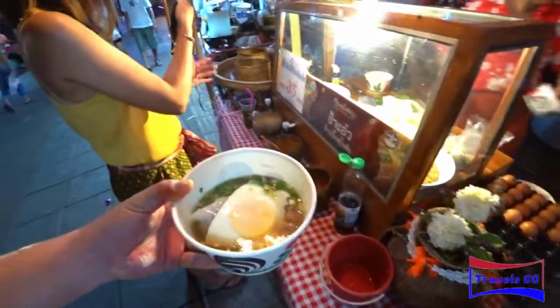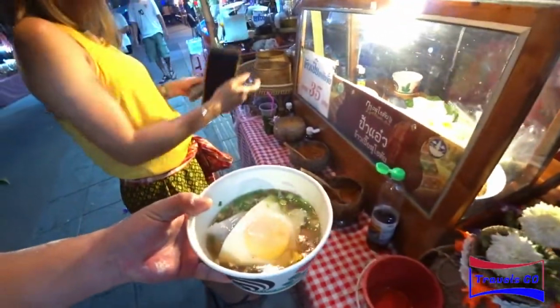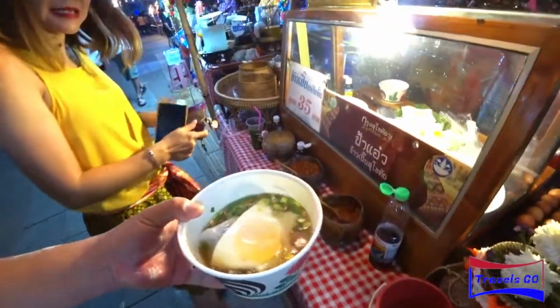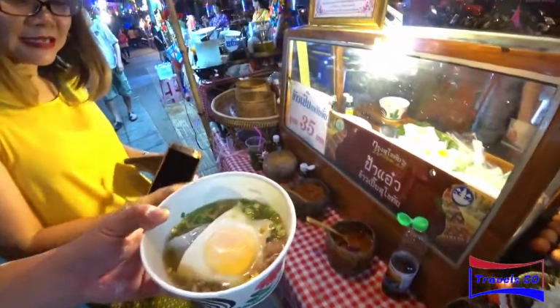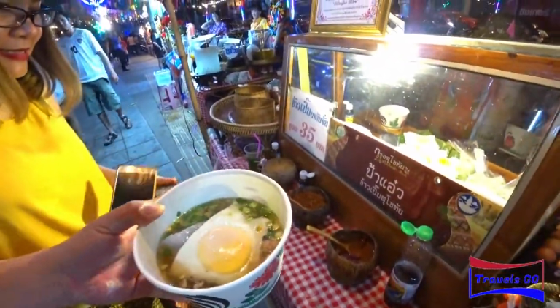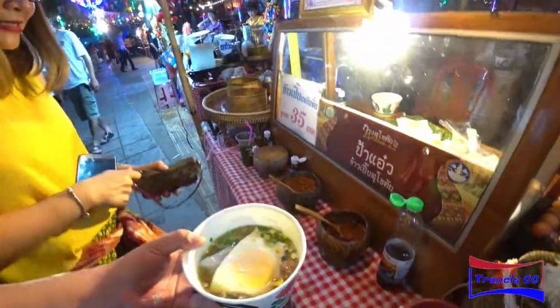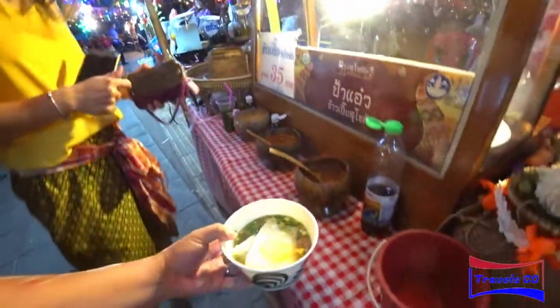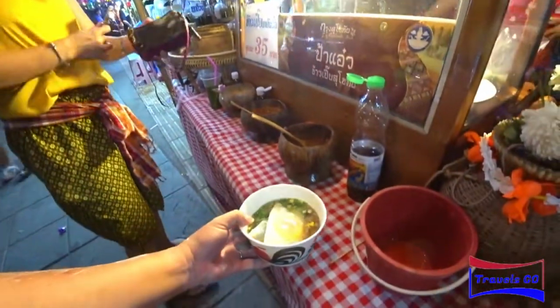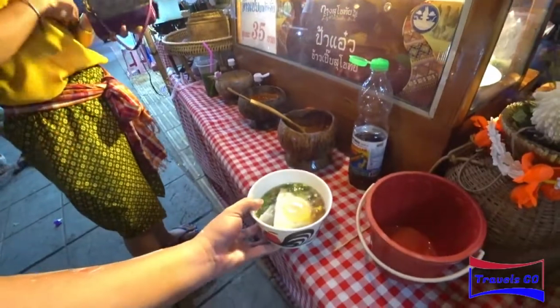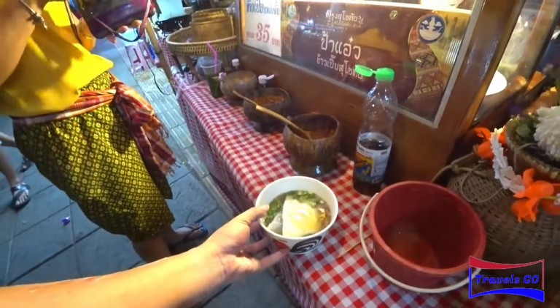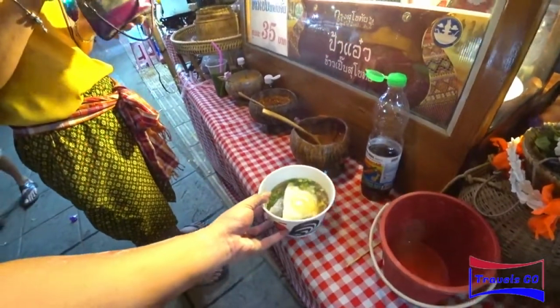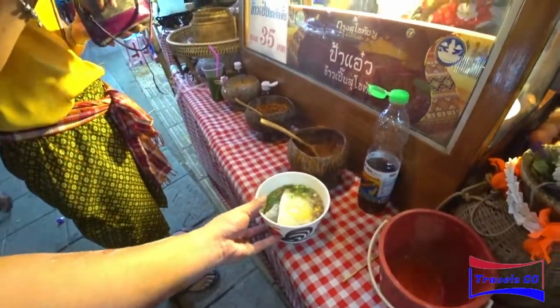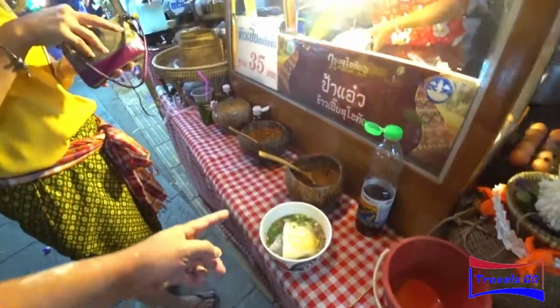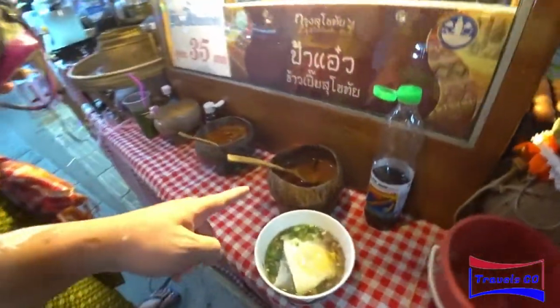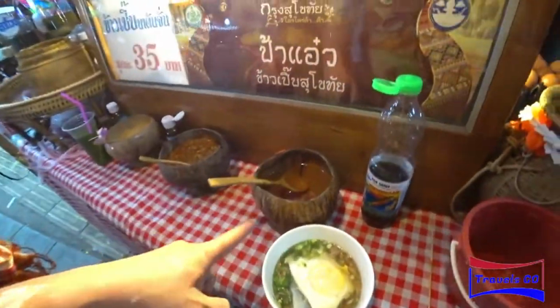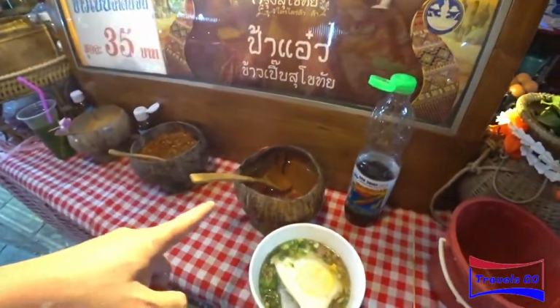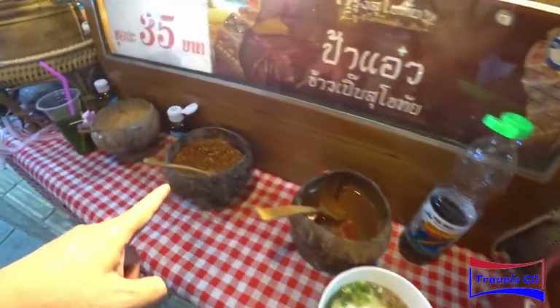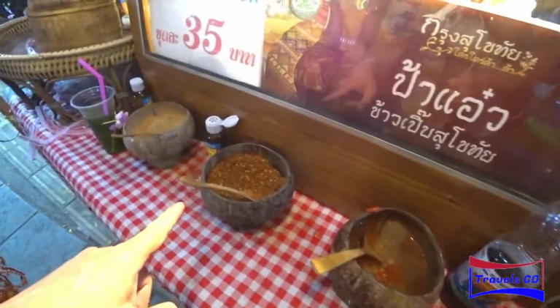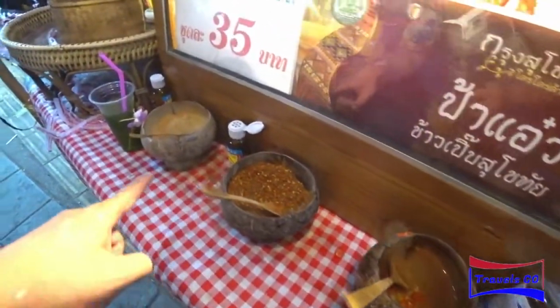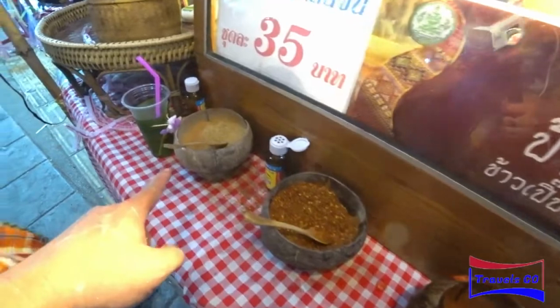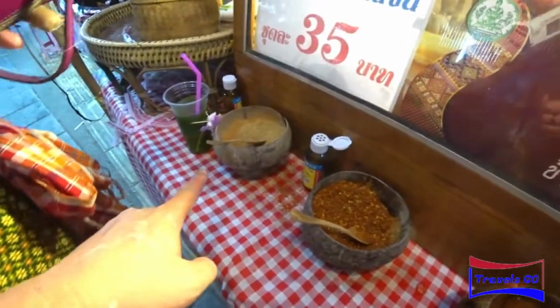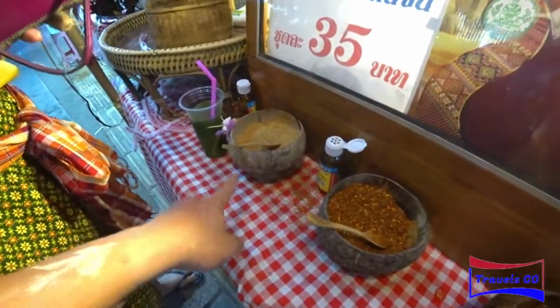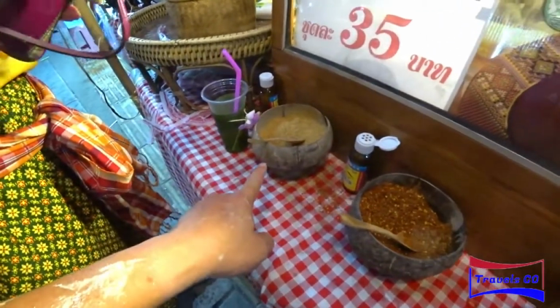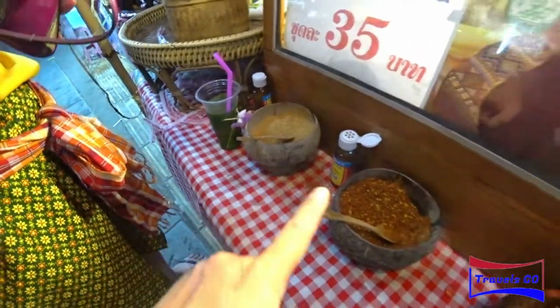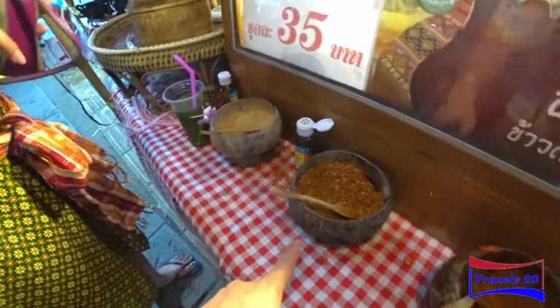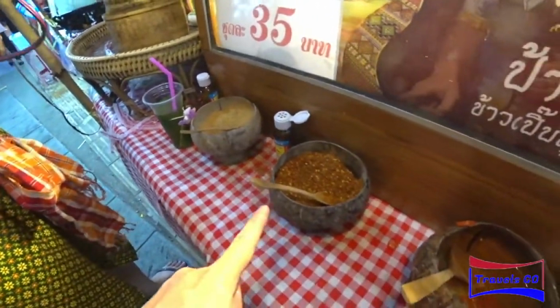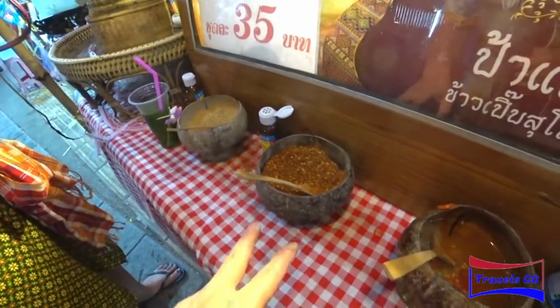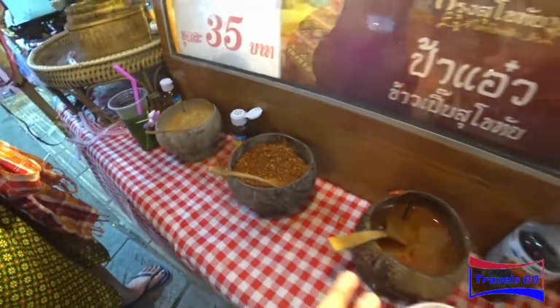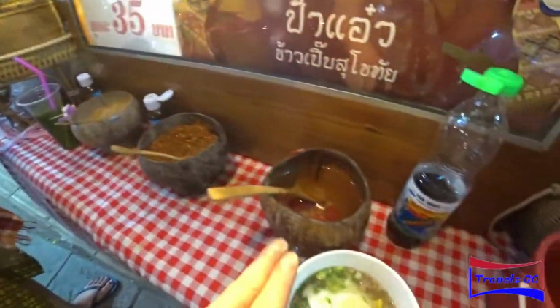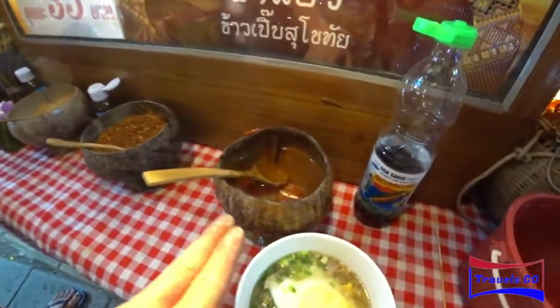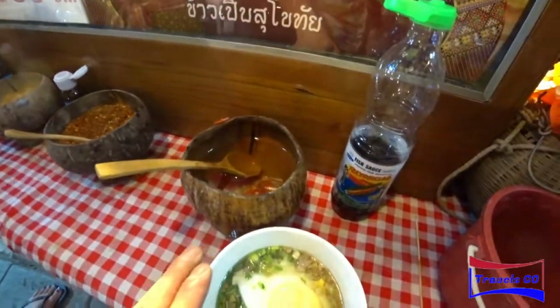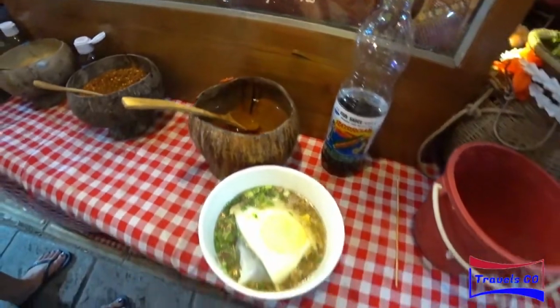So I'm gonna have a try on this. You can add some chilies and spices. This is brown sugar, chili and vinegar chili.